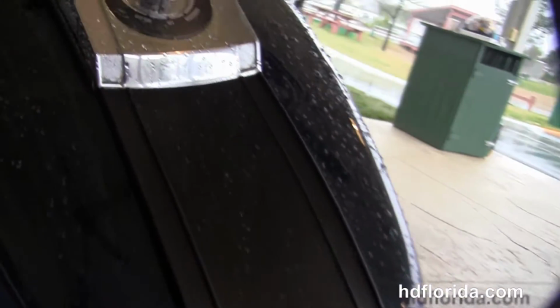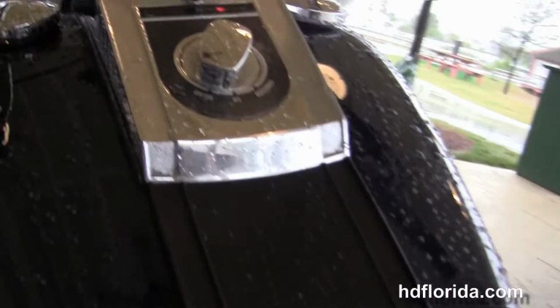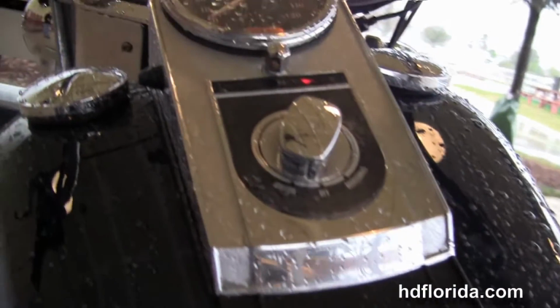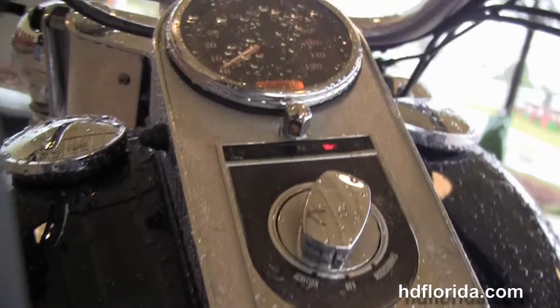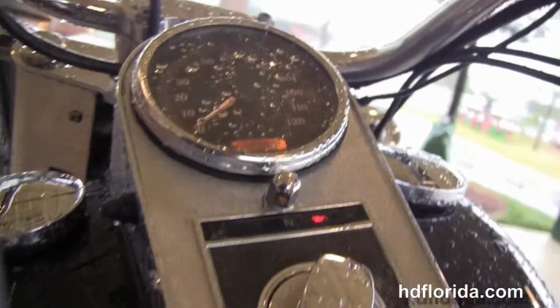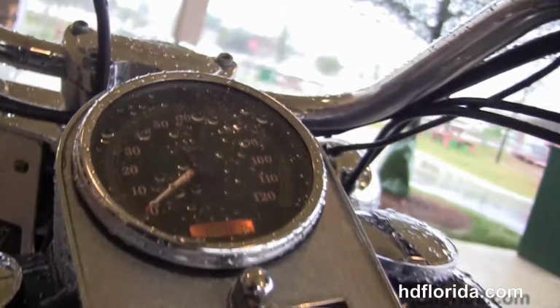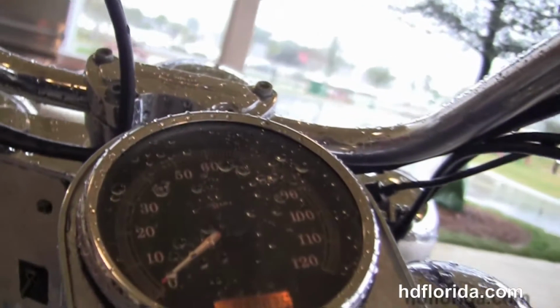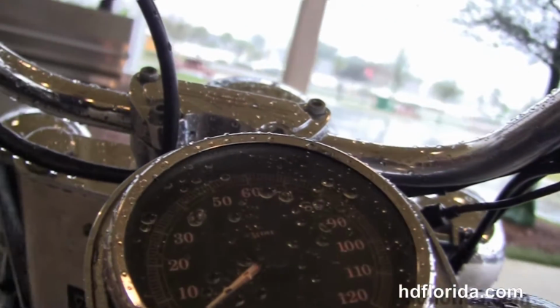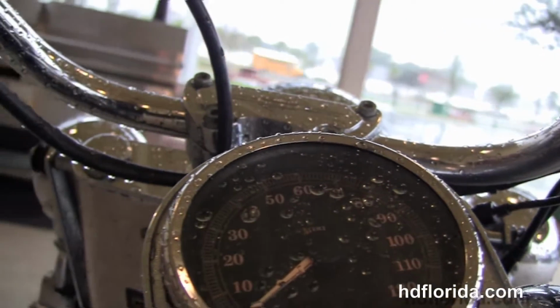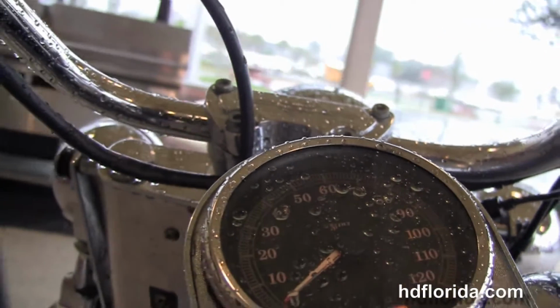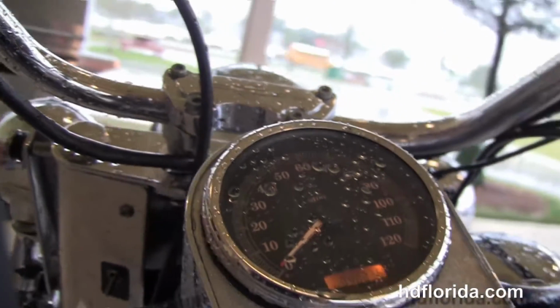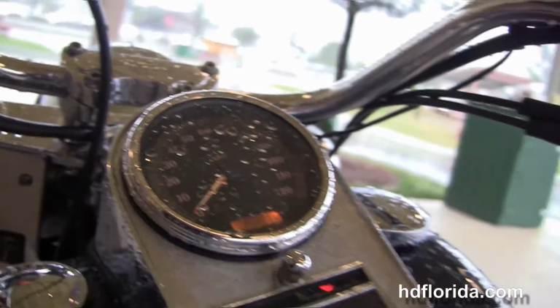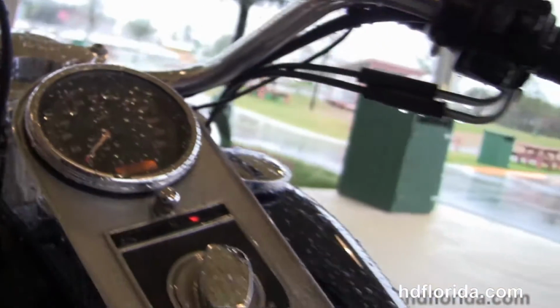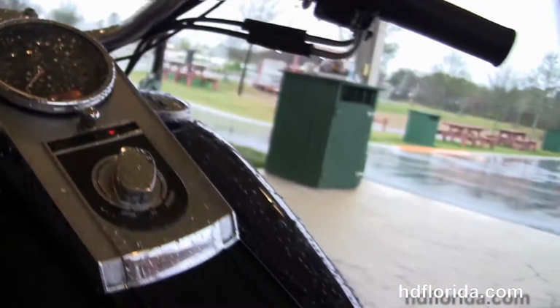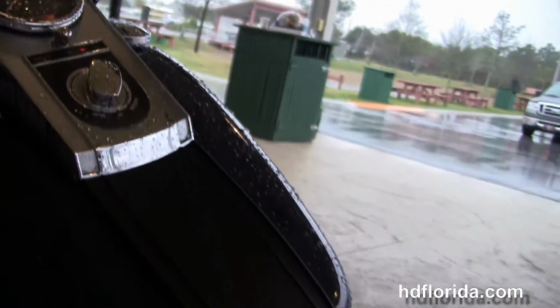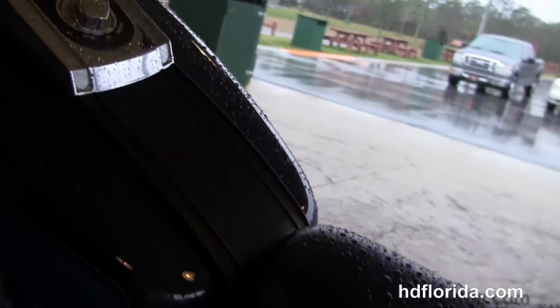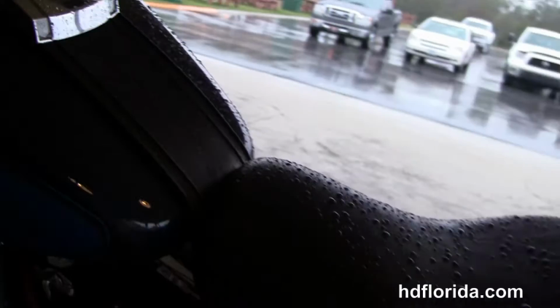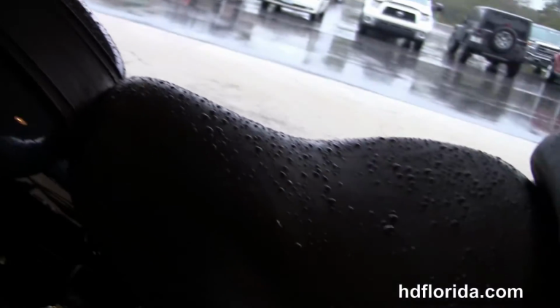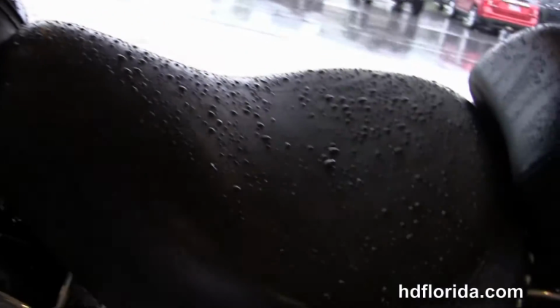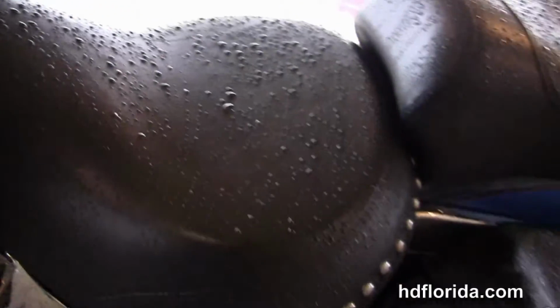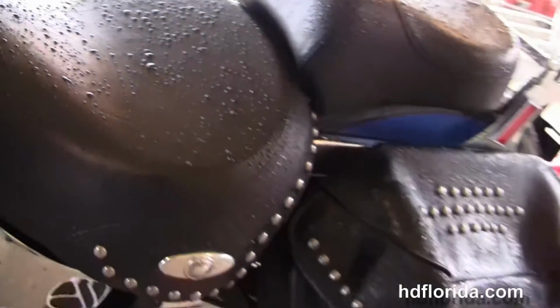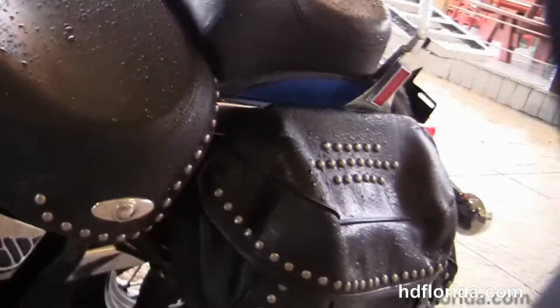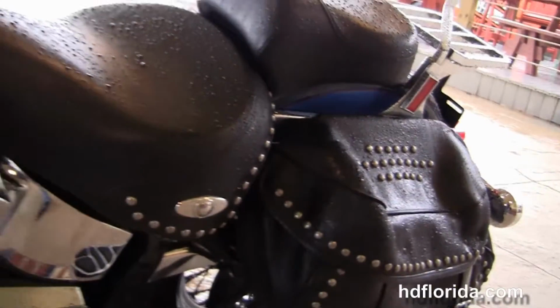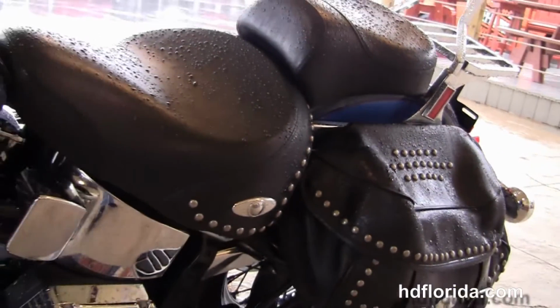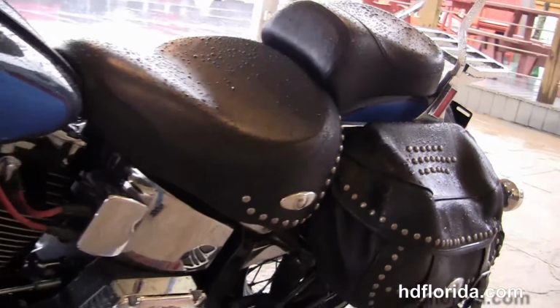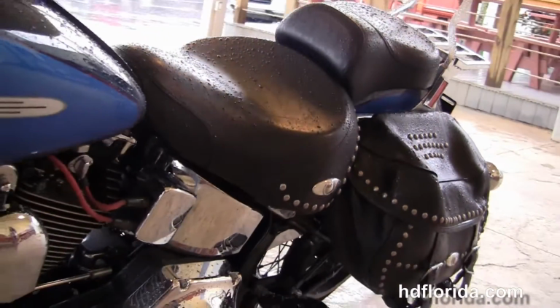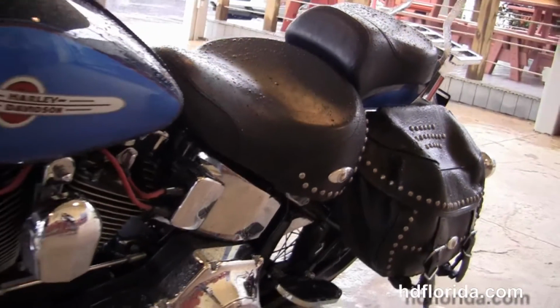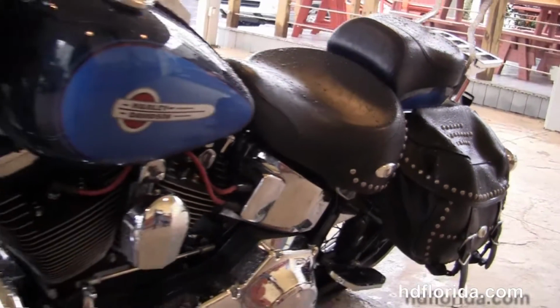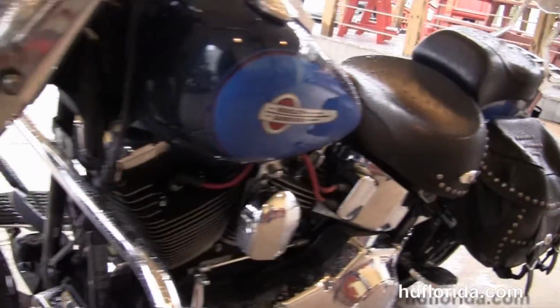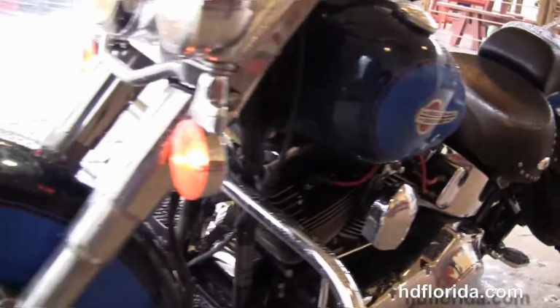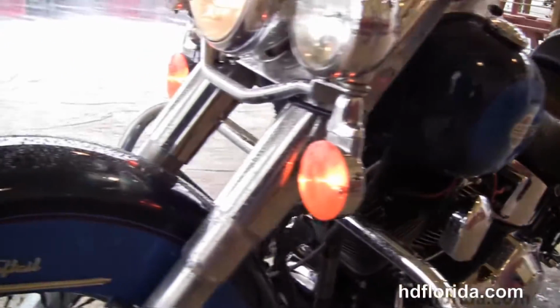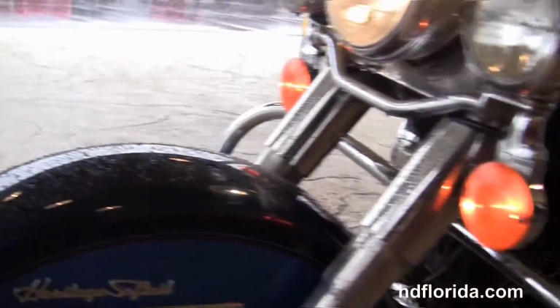It has the chrome and black tank trim, the pullback style bars, out on the front forks with a classic chrome ball headlamp with matching chrome passing lamps and the docking hardware to accept a windshield.